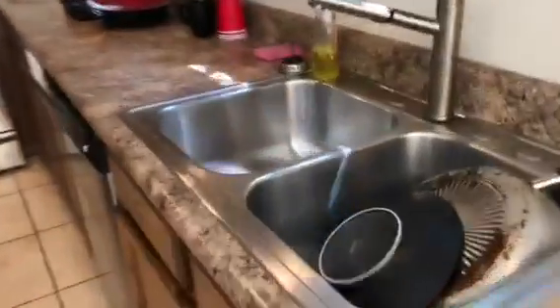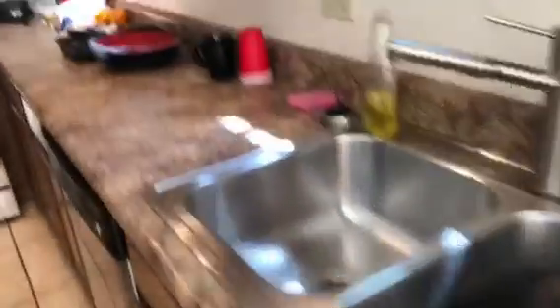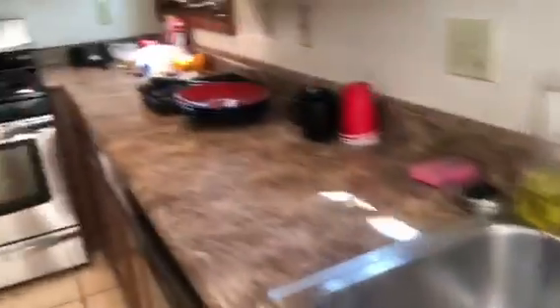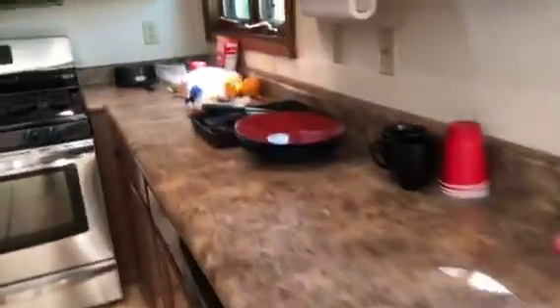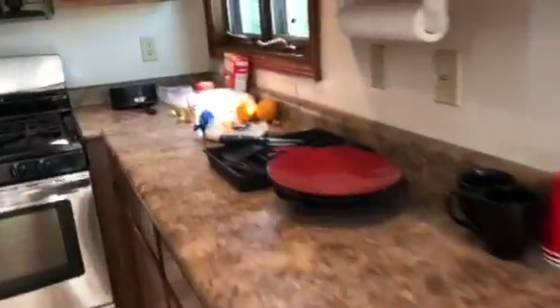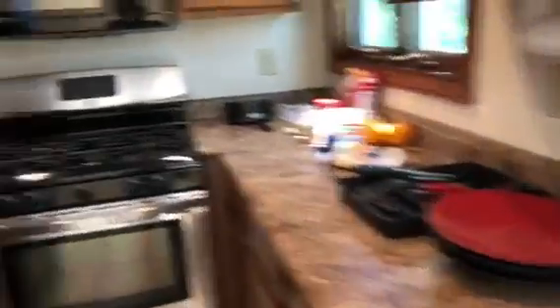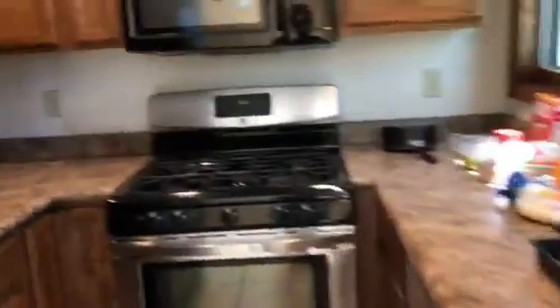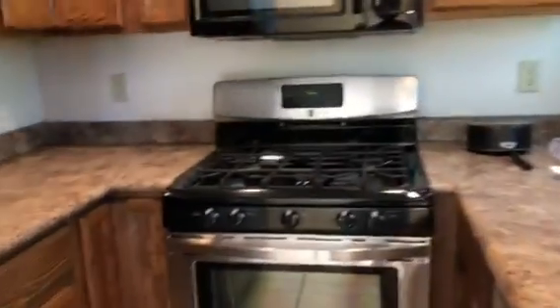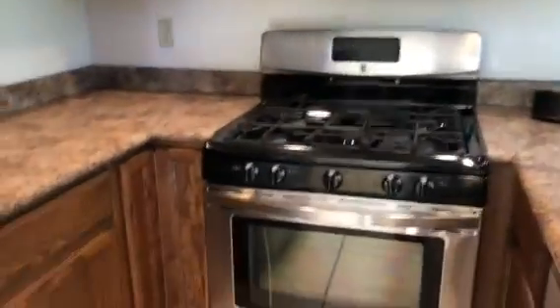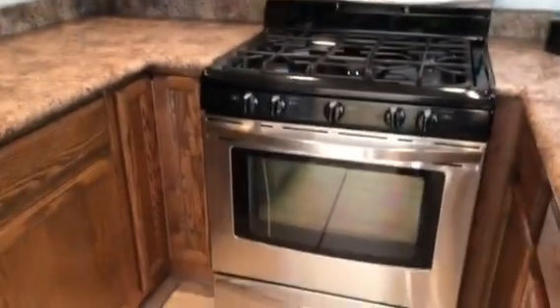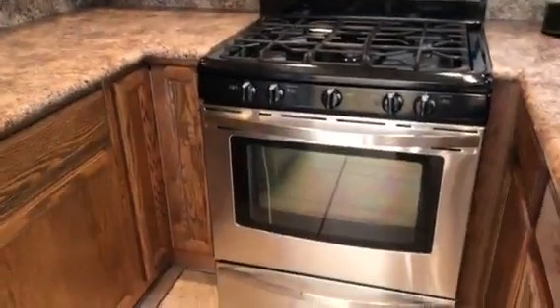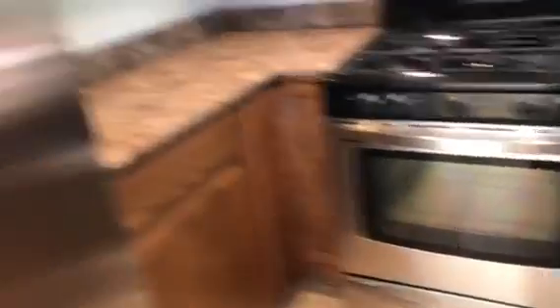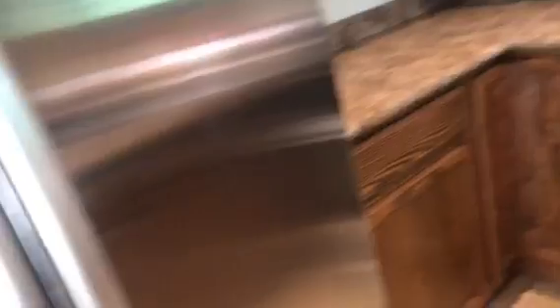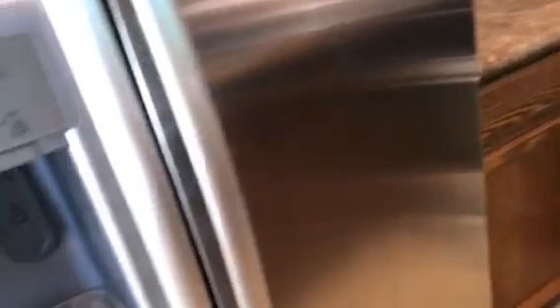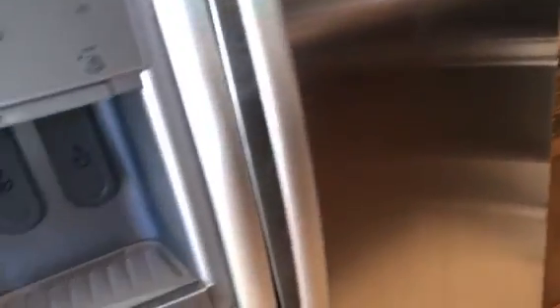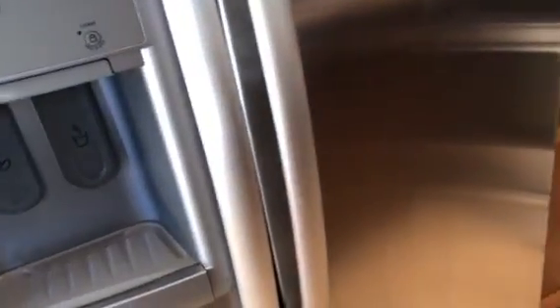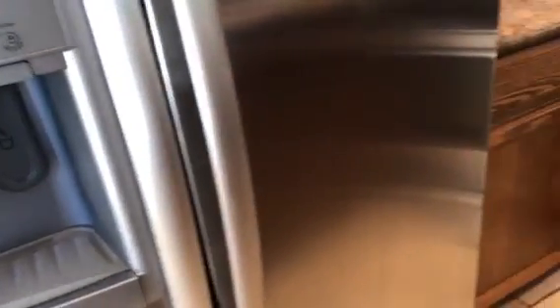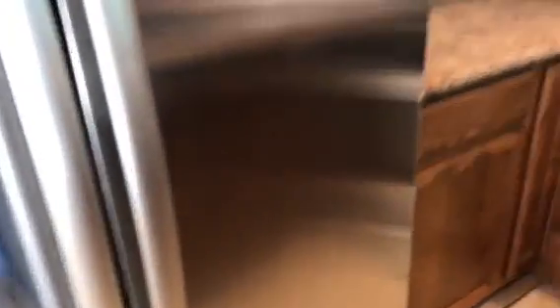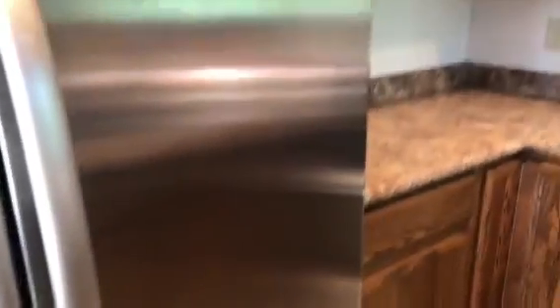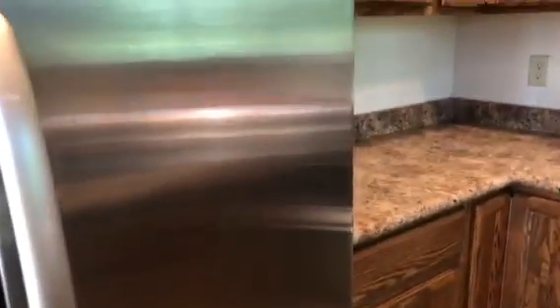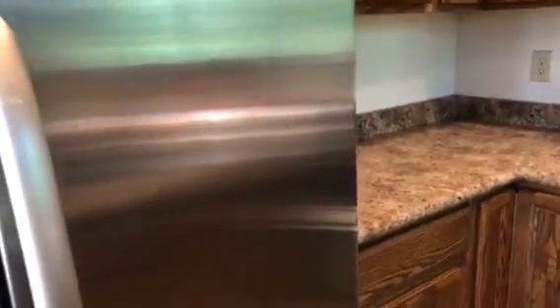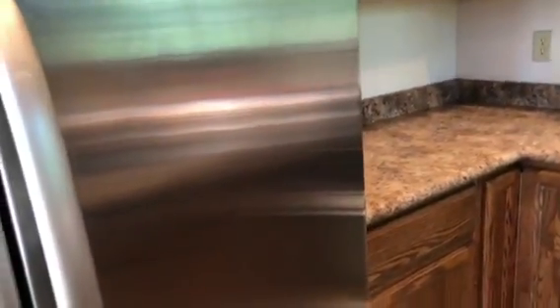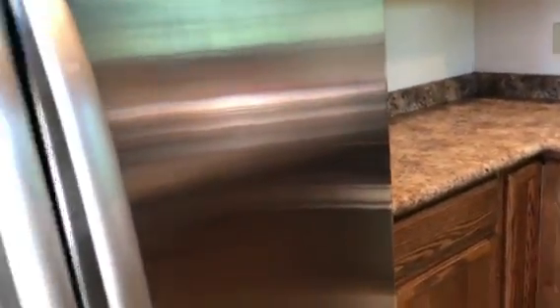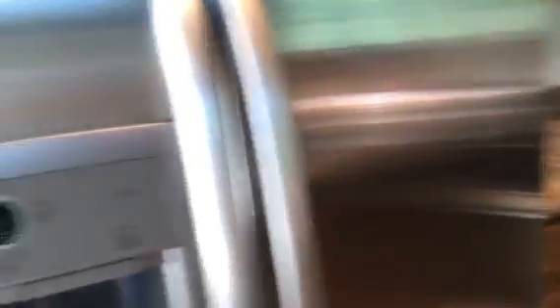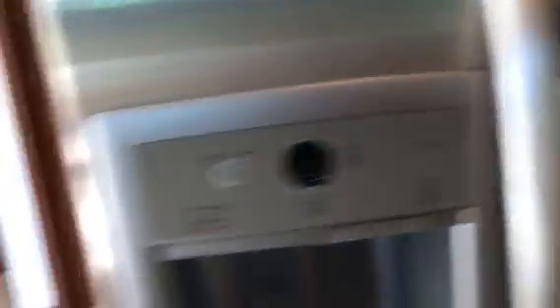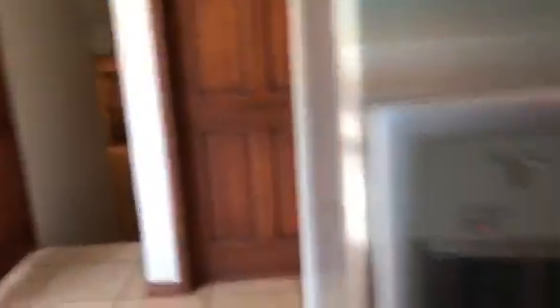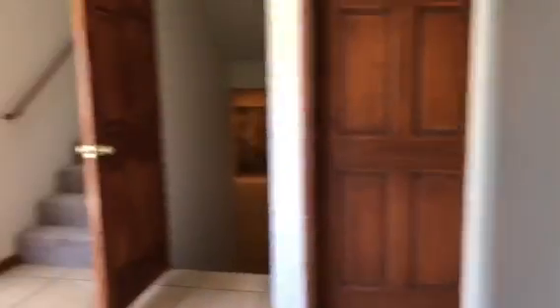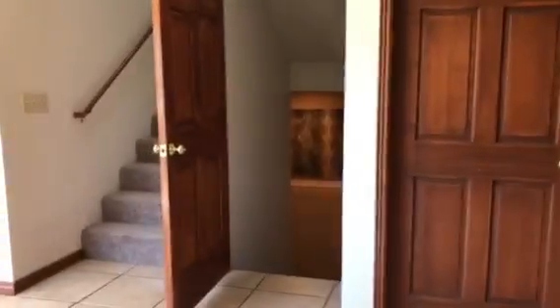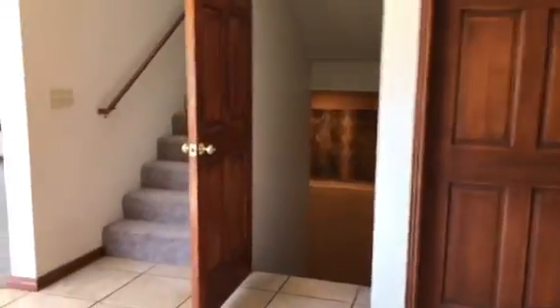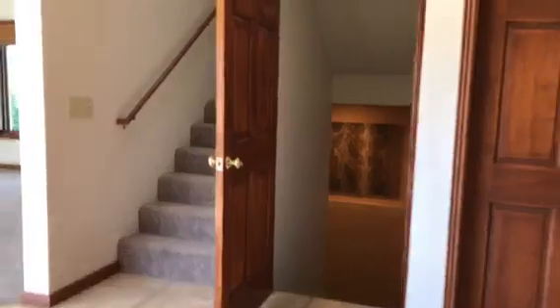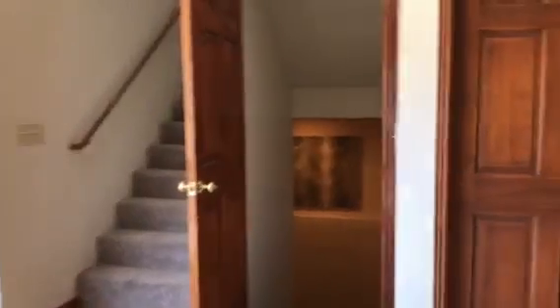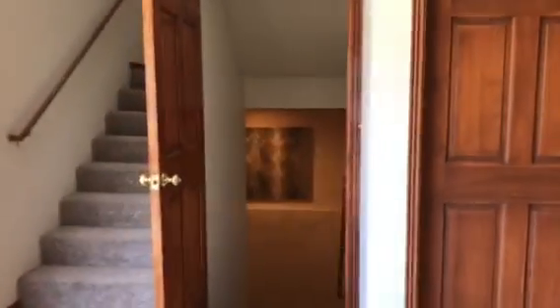Kind of a galley kitchen. Looks like someone's here — I think someone's staying in the house. Gas stove, stainless steel appliances, and like a Corian or laminate countertop.